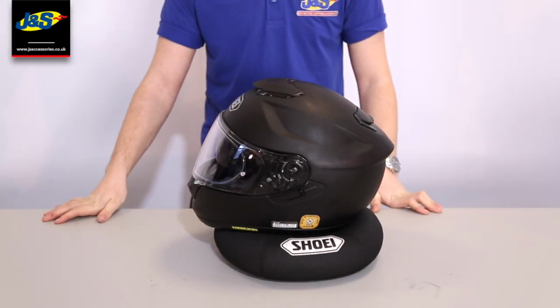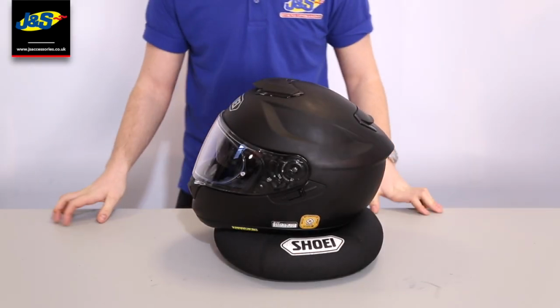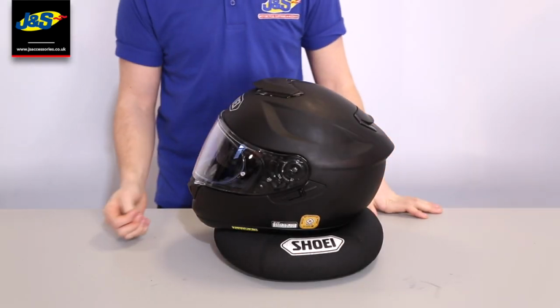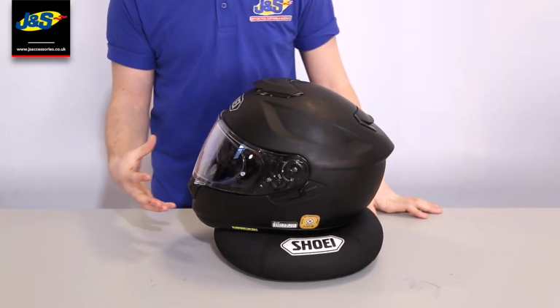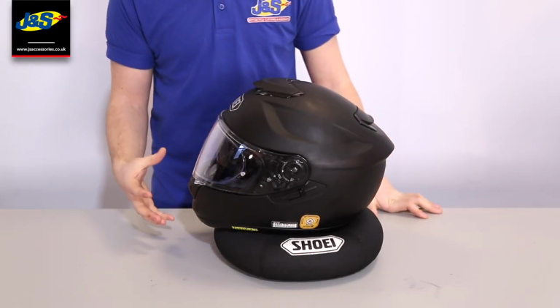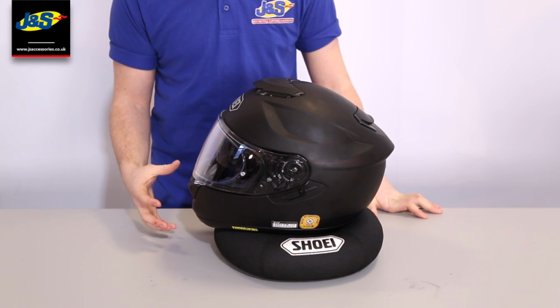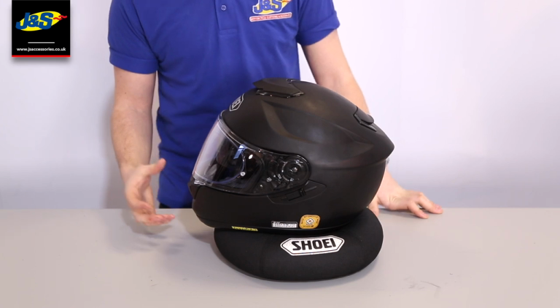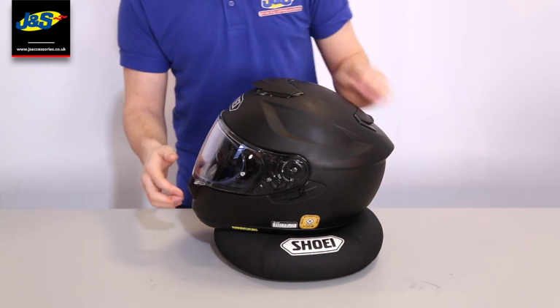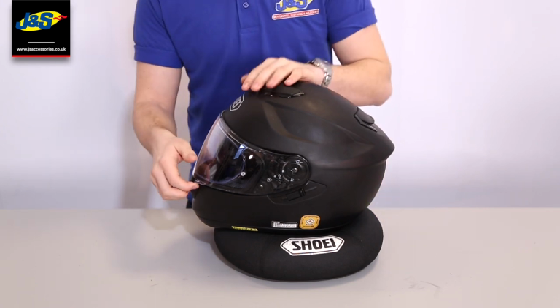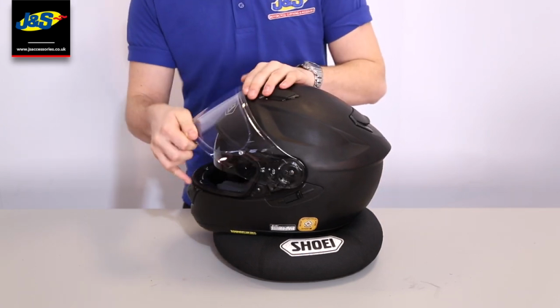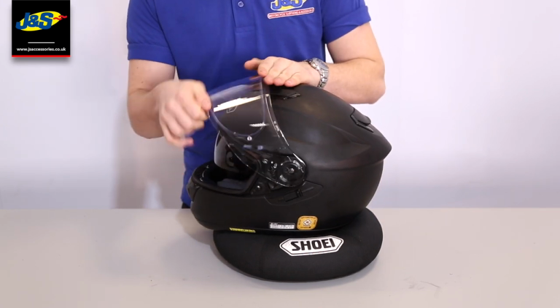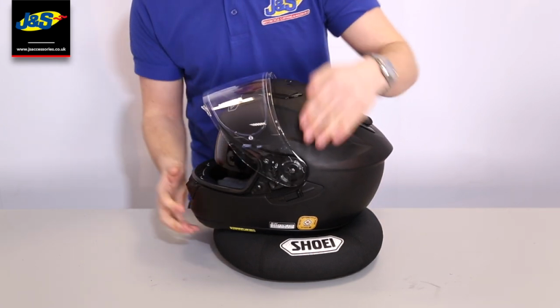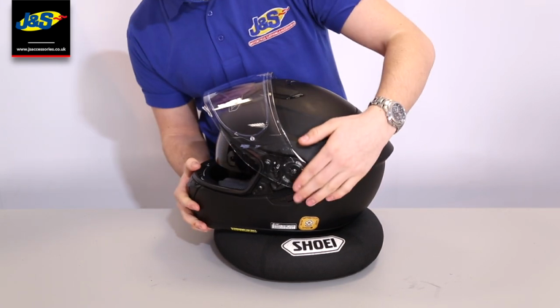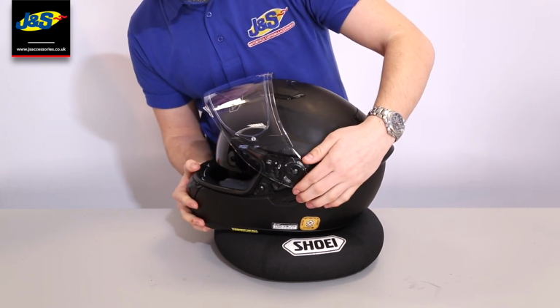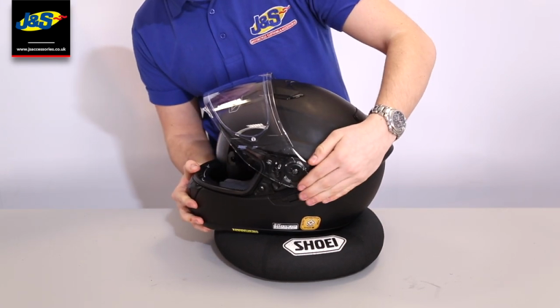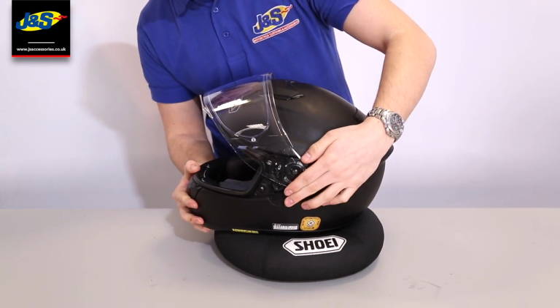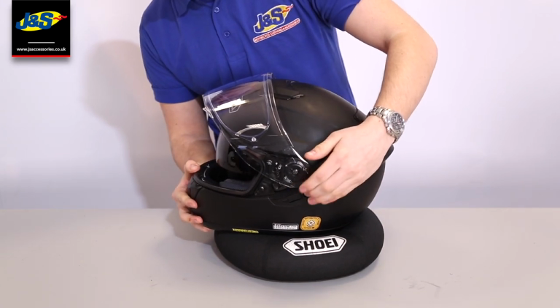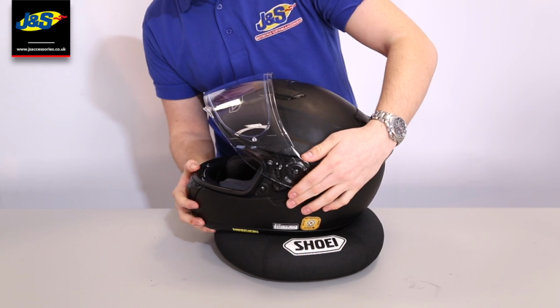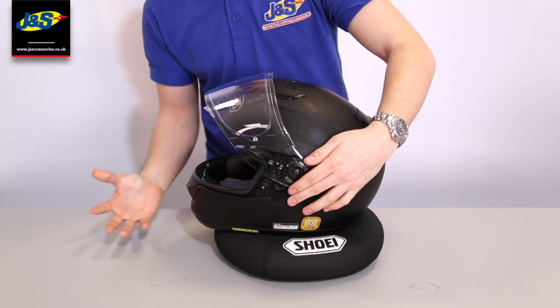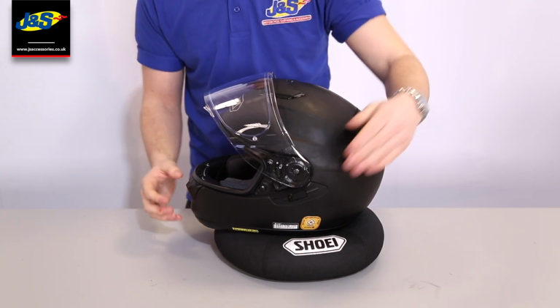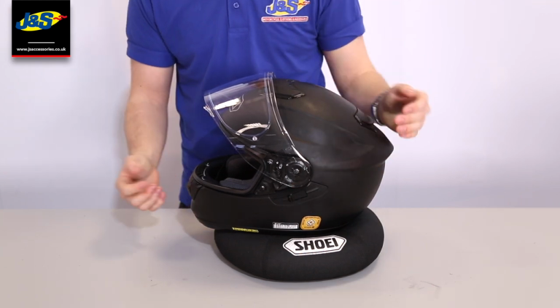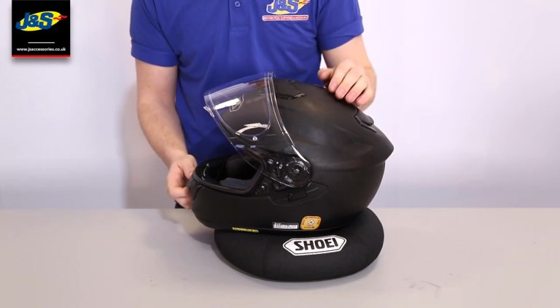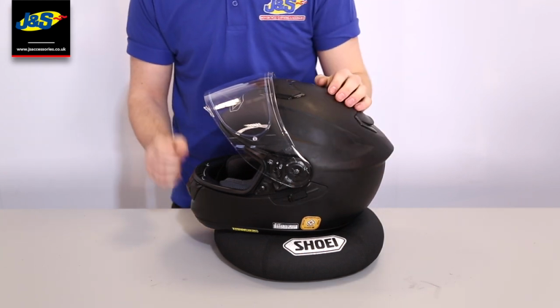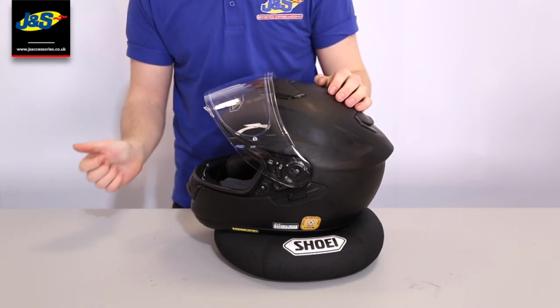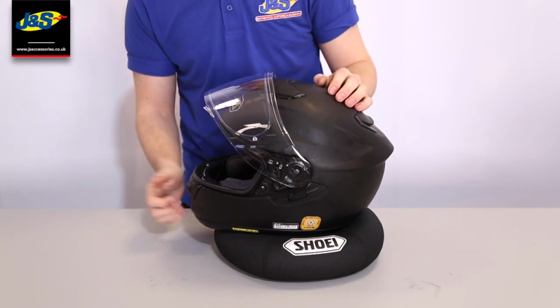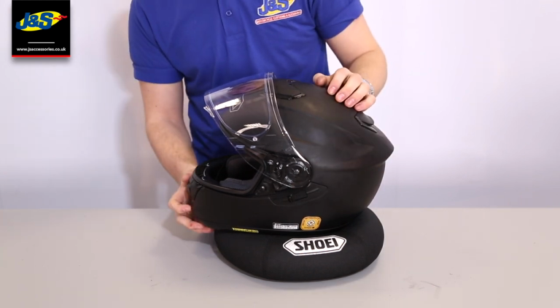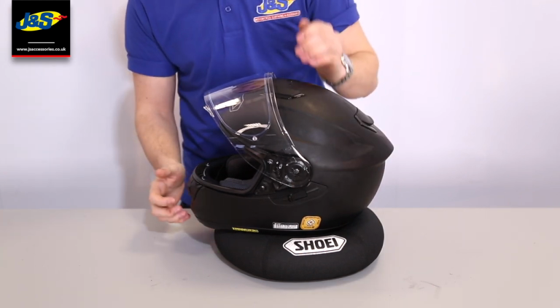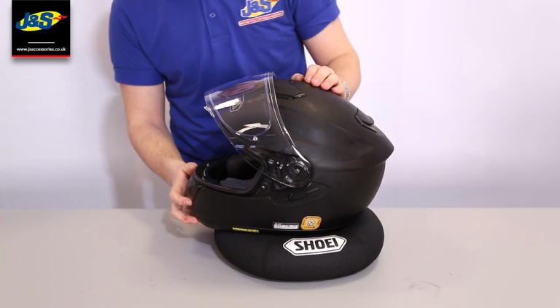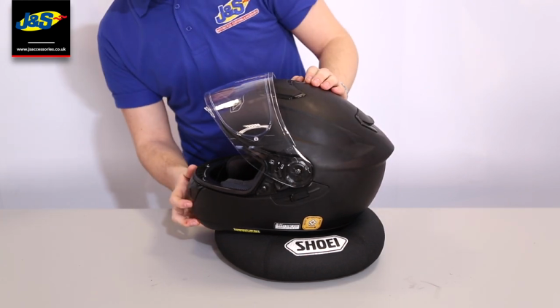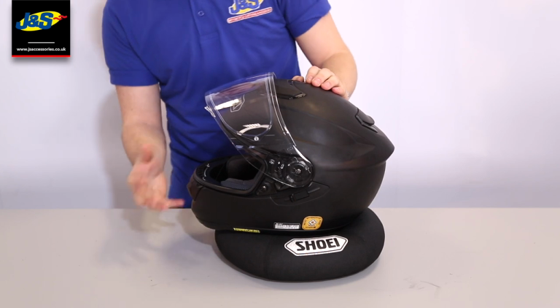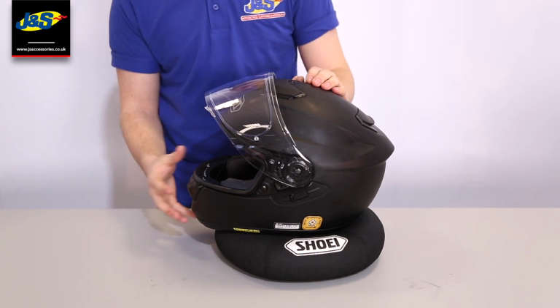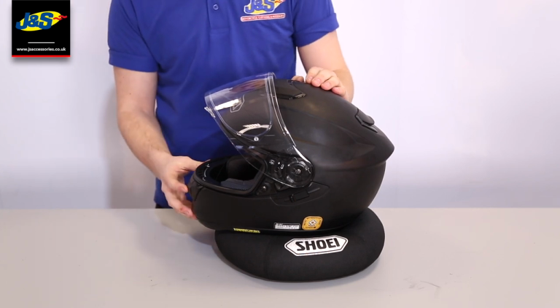Alright guys, we'll bring you in a little bit closer just to have a look at this helmet. It does have that internal sun visor which you can move up and down very quickly. So if you go through a tunnel or anything like that, it's really quick just to open up and close again, which is really handy when you're out on the road.